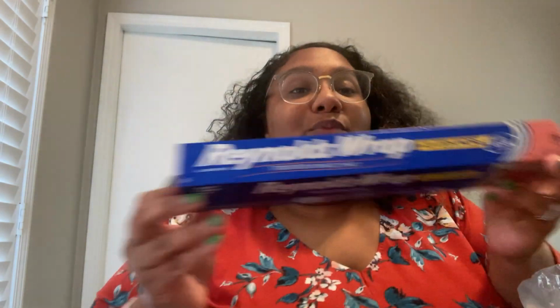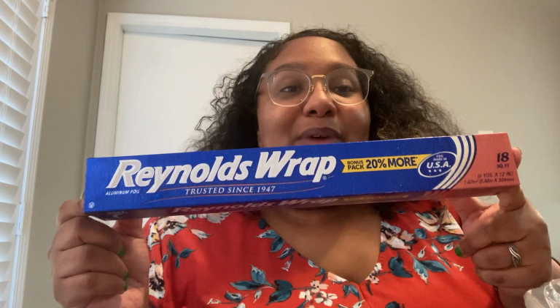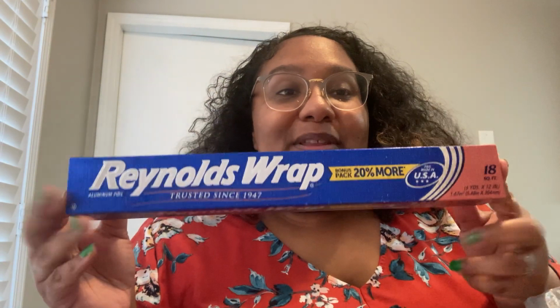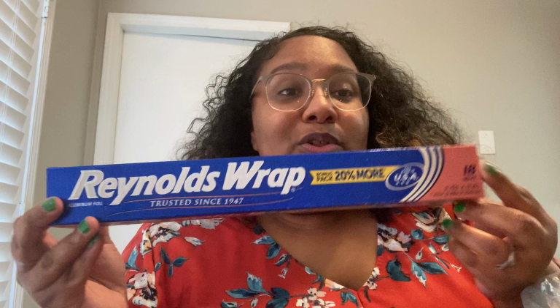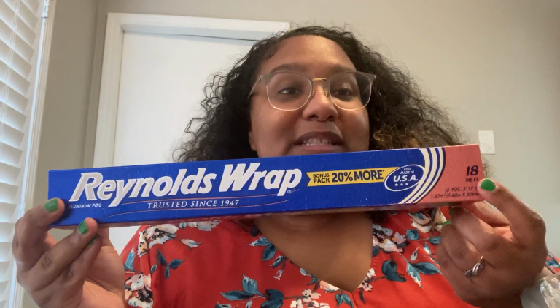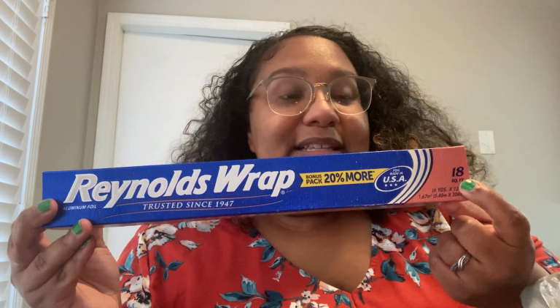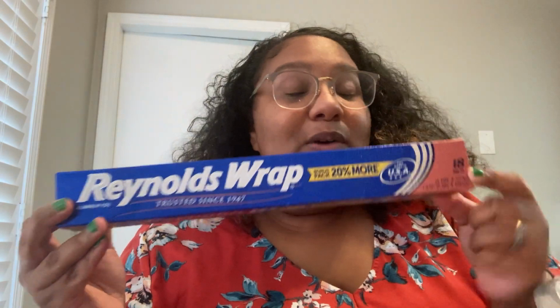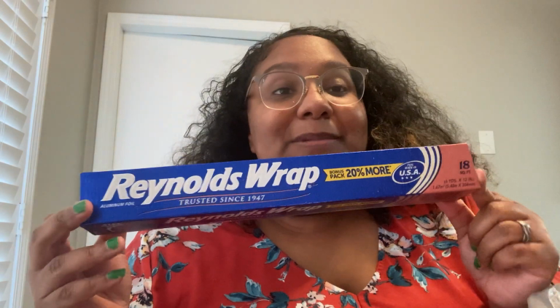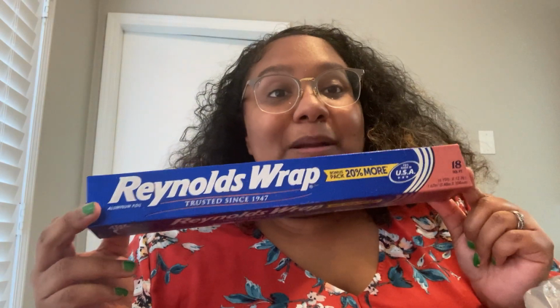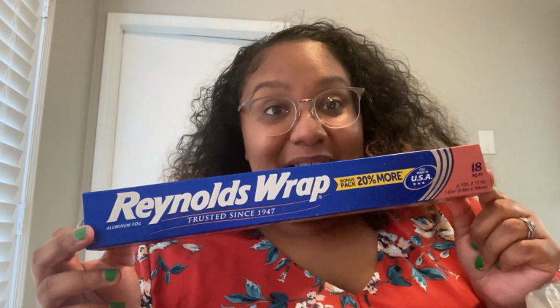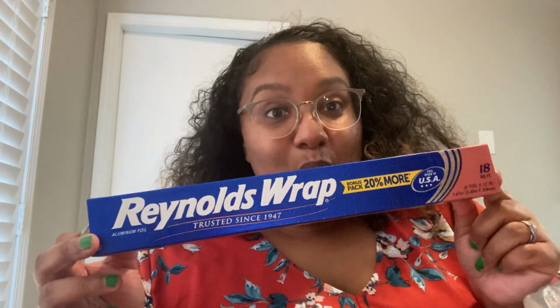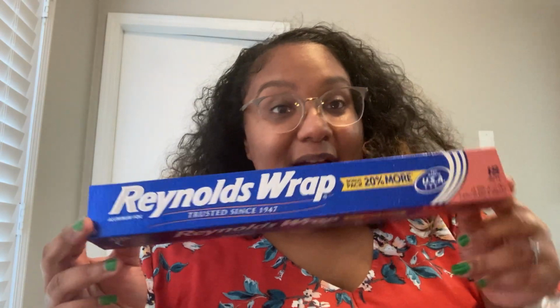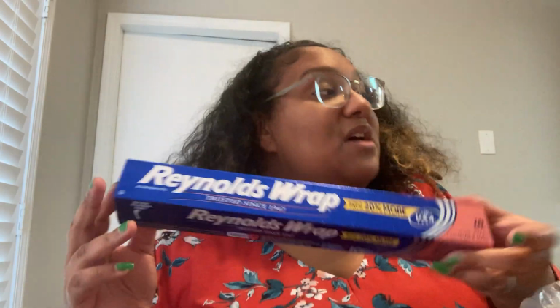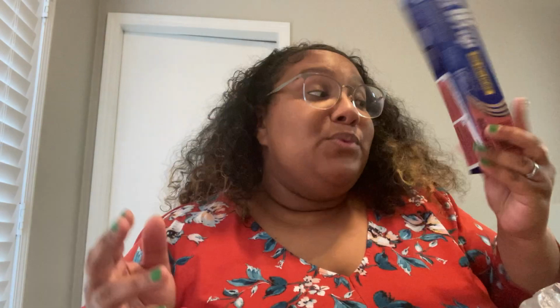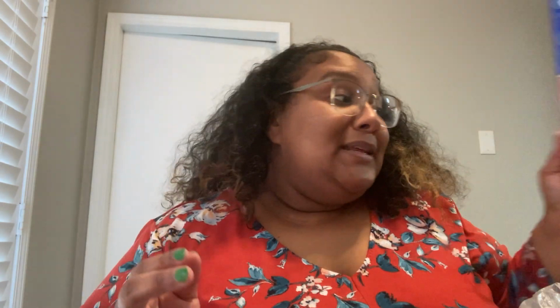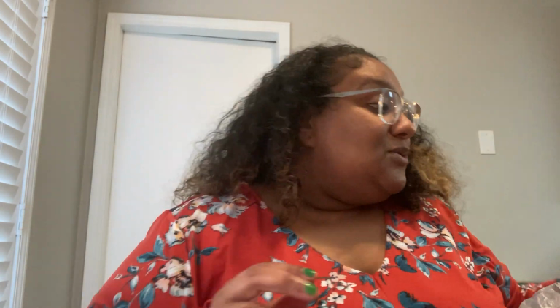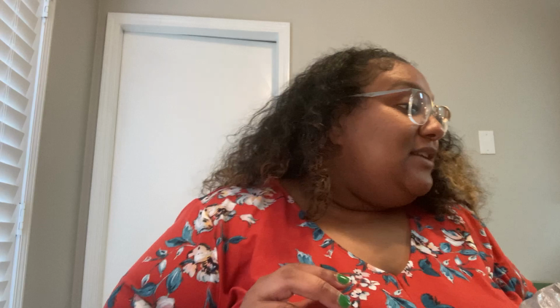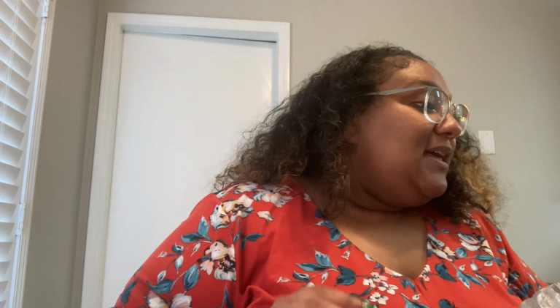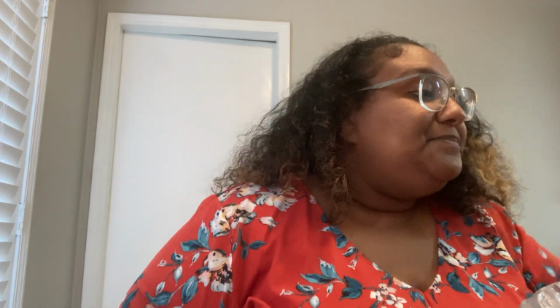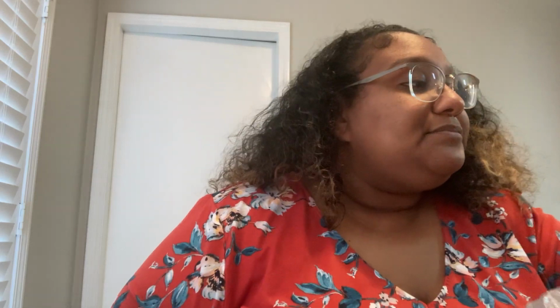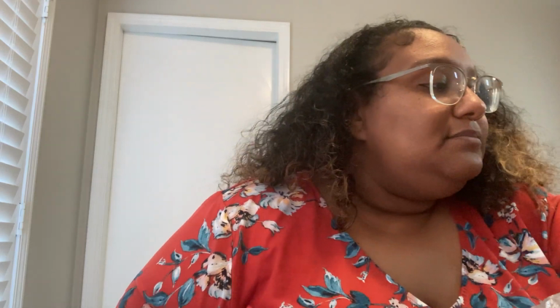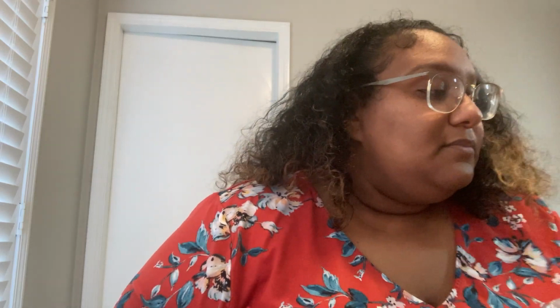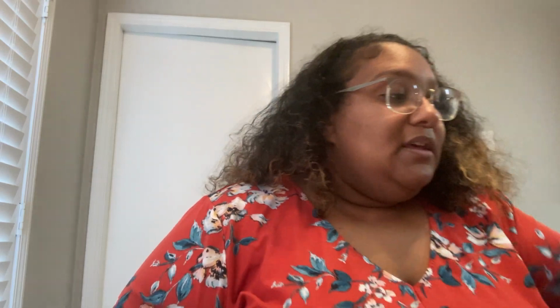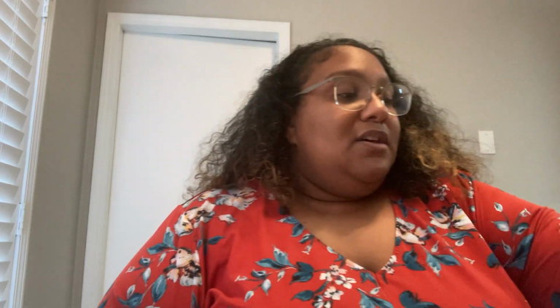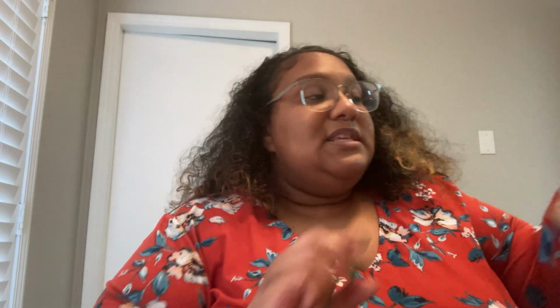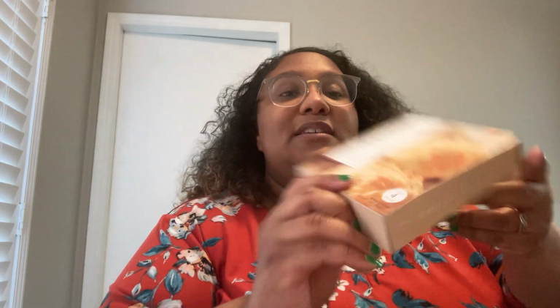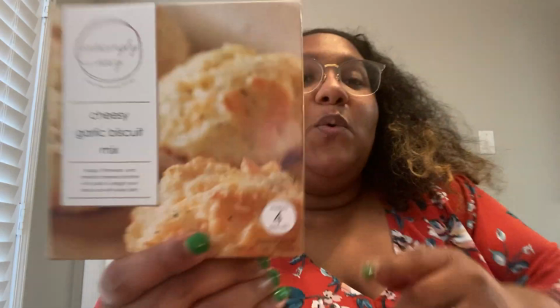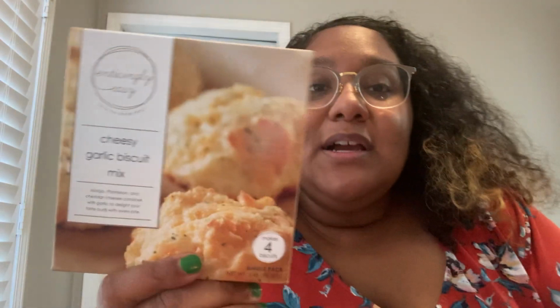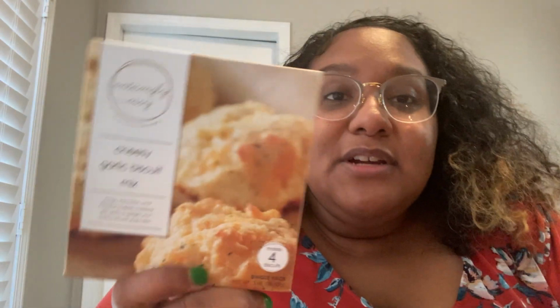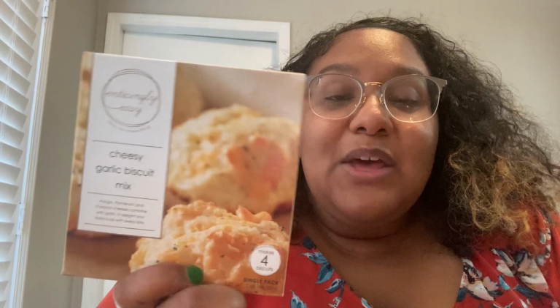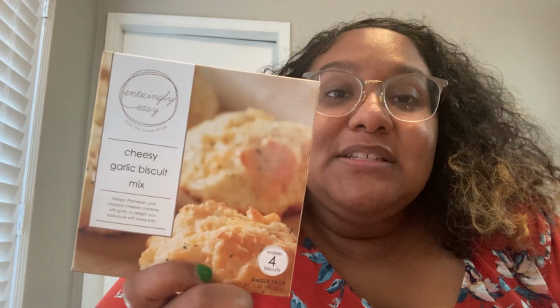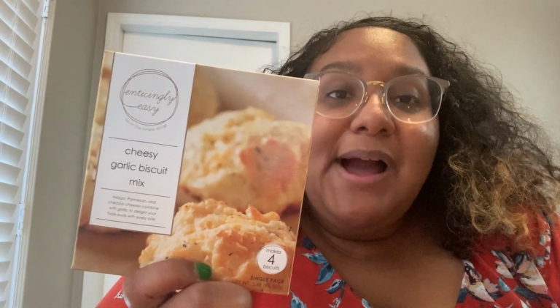Reynolds Wrap — it only comes in the 18 count here; sometimes it comes in a bonus size of 25. We really needed this so I went ahead and grabbed it. This is for dinner guests that we possibly will have over.